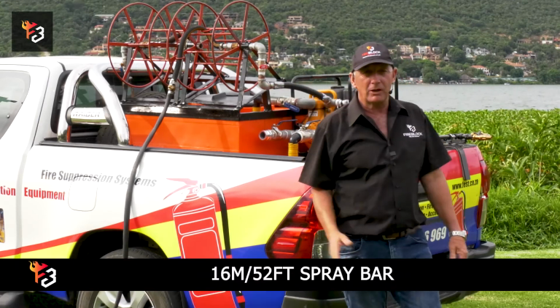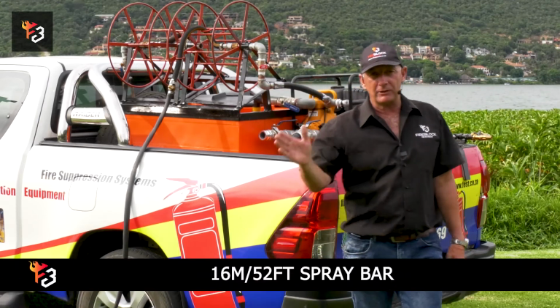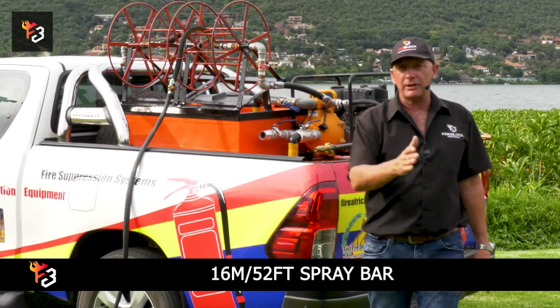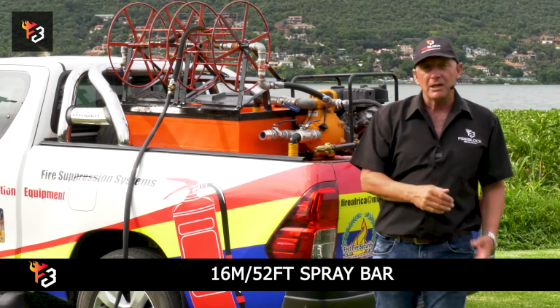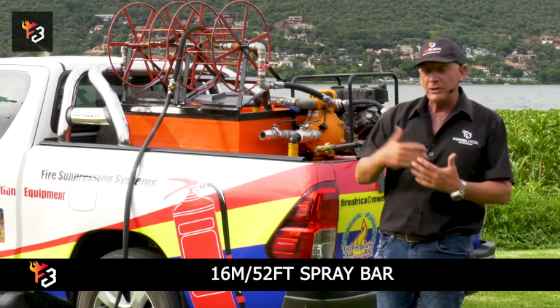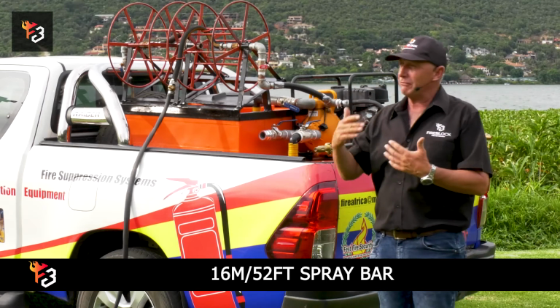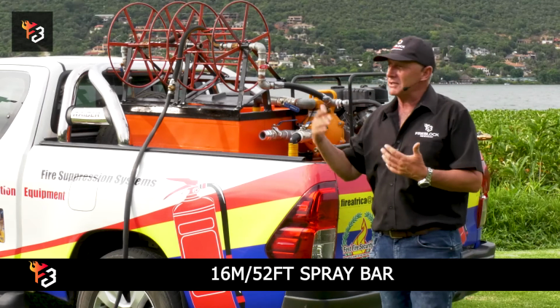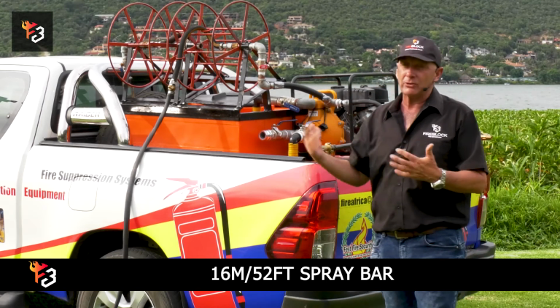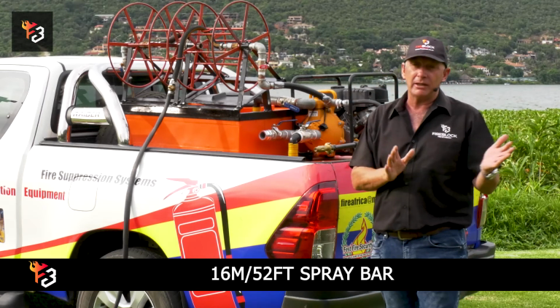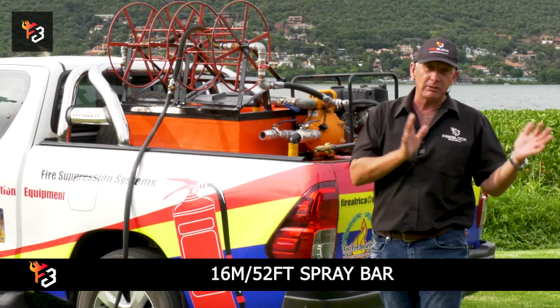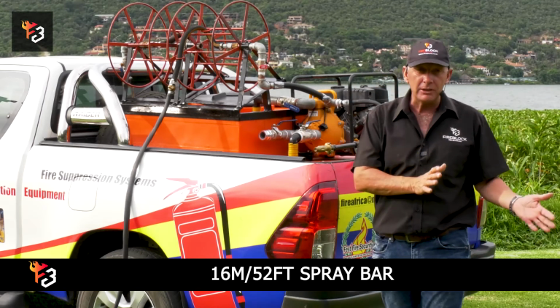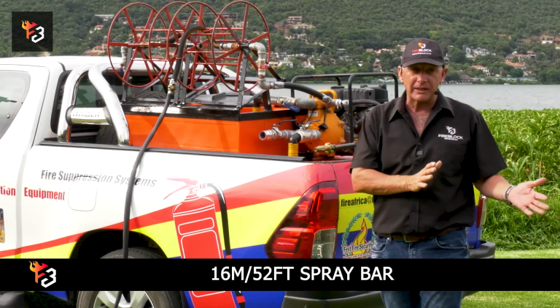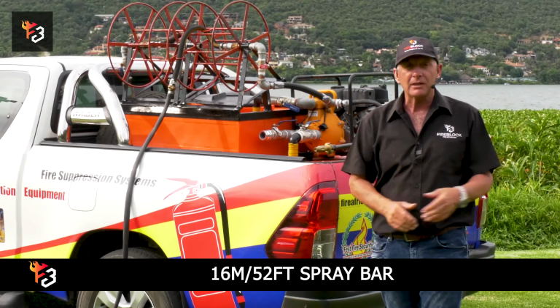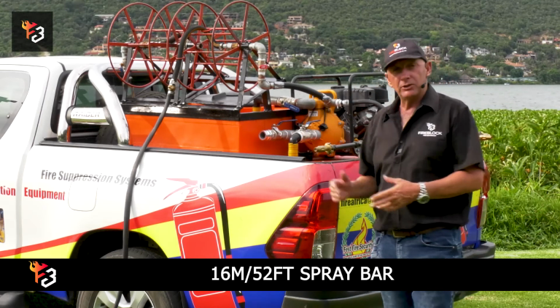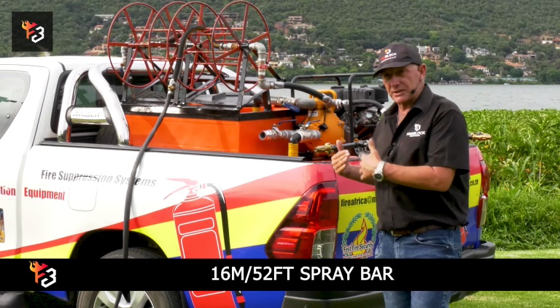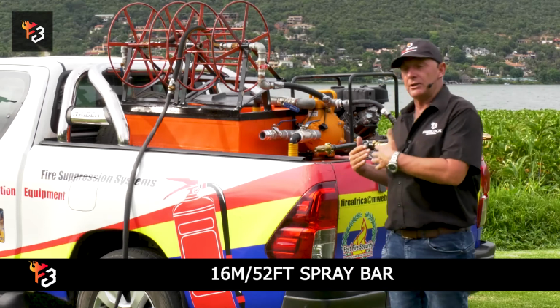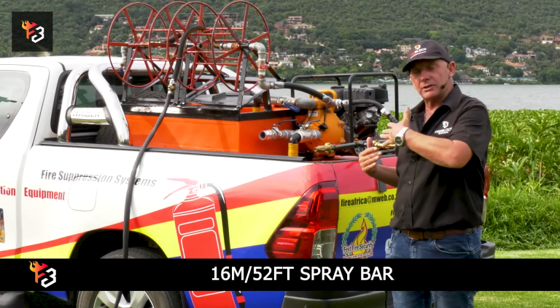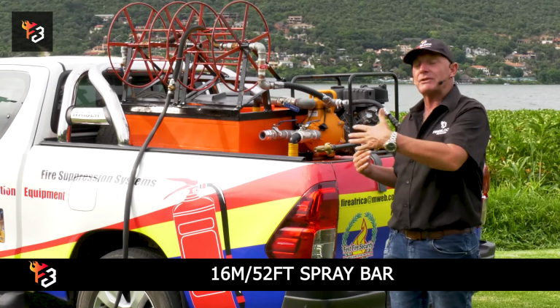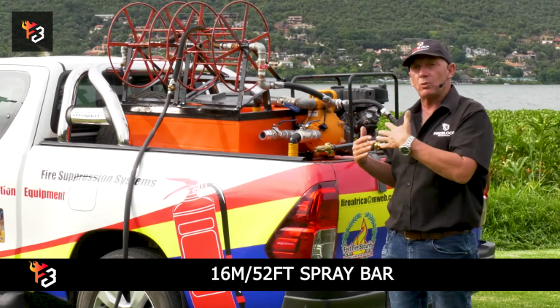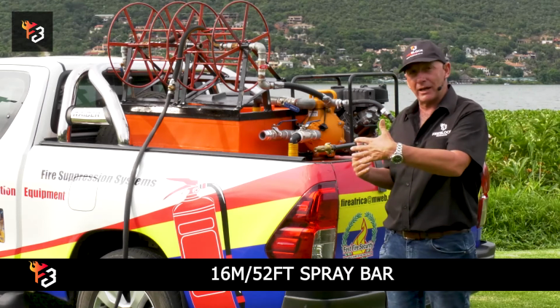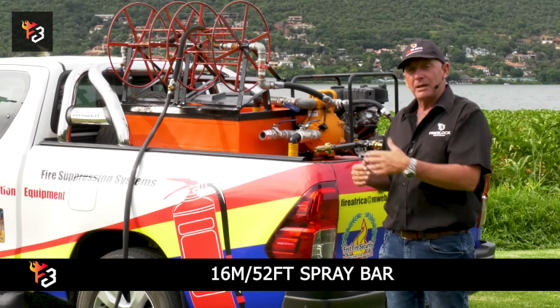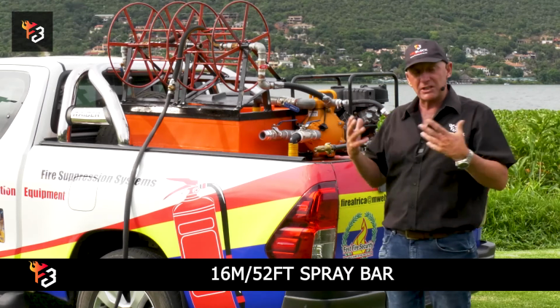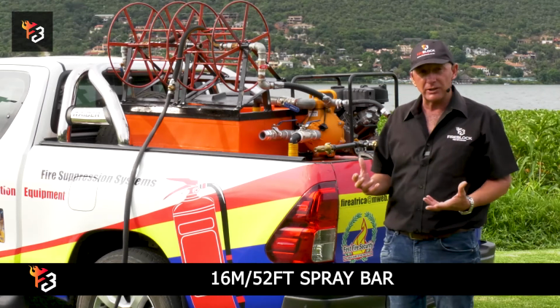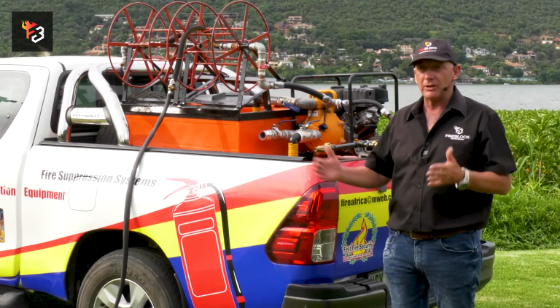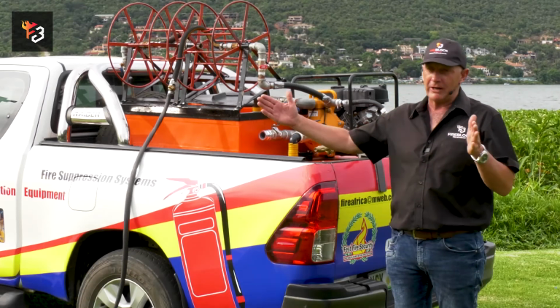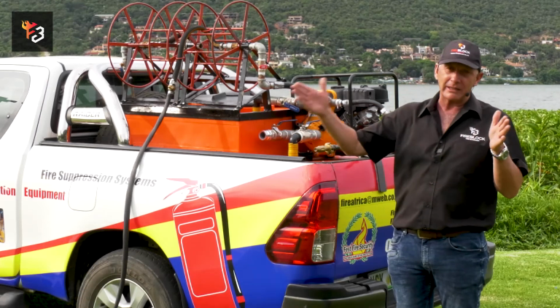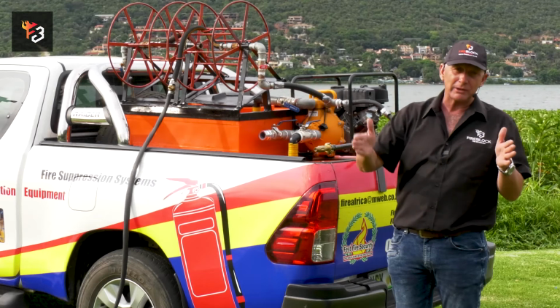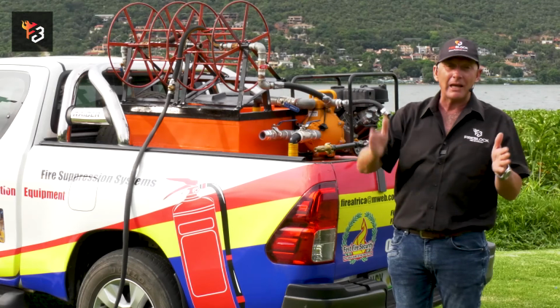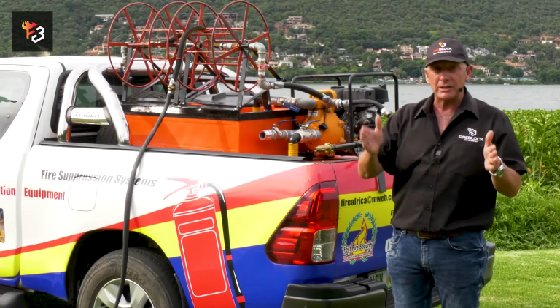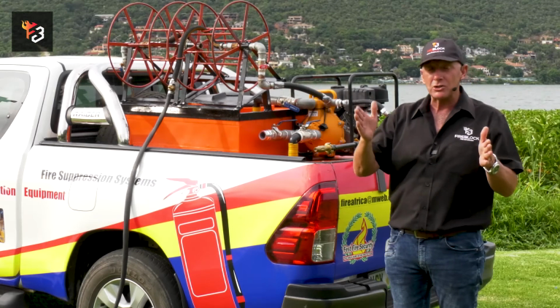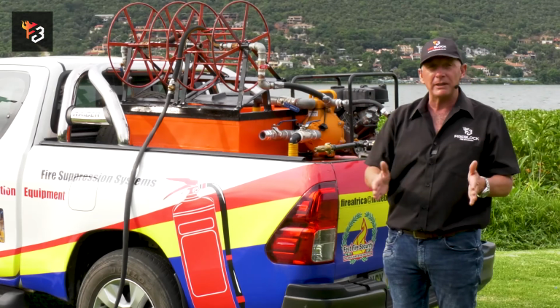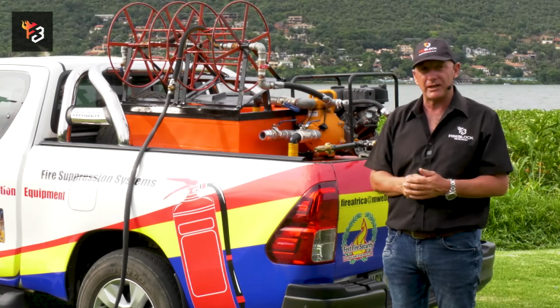It sprays a fire retardant. When you see a fire coming to an area that you really need to protect, you use this and you drive — it's like a wet line but it's retardant, so the fire will get up to it and actually stop in its tracks.